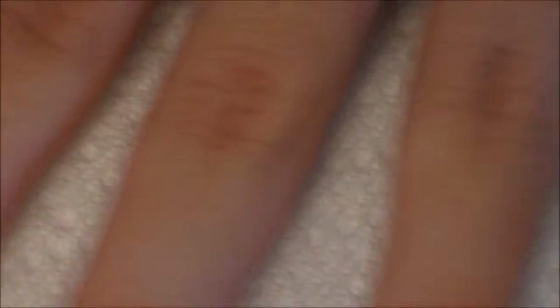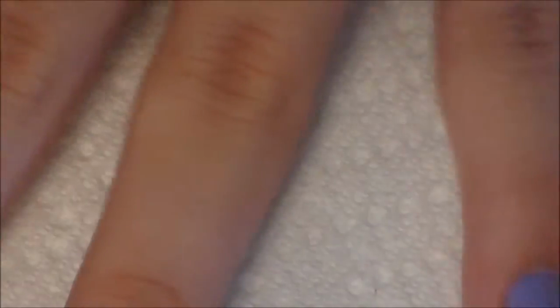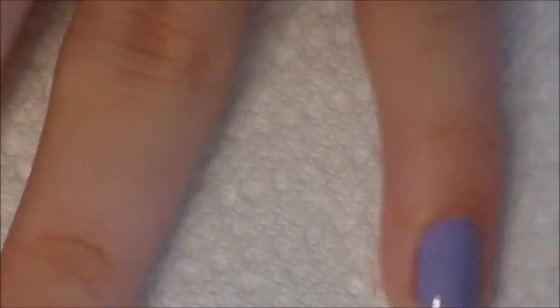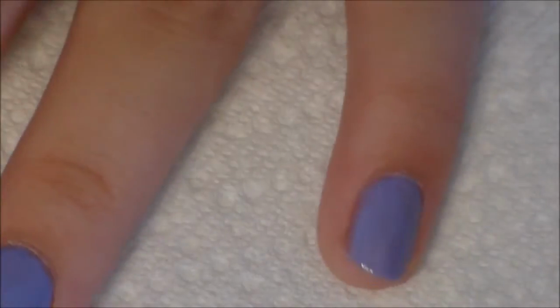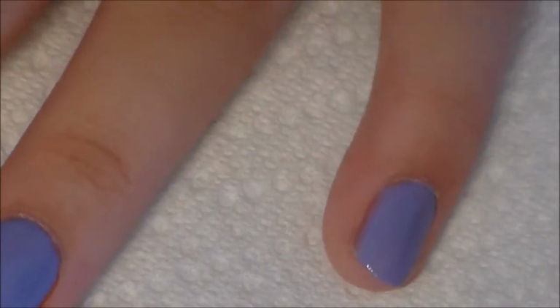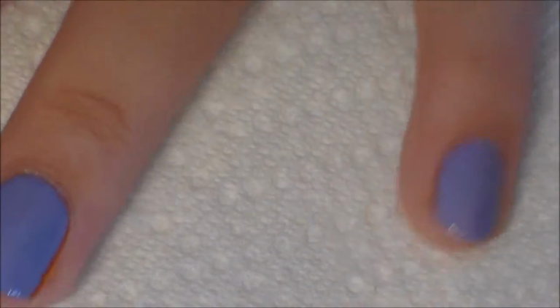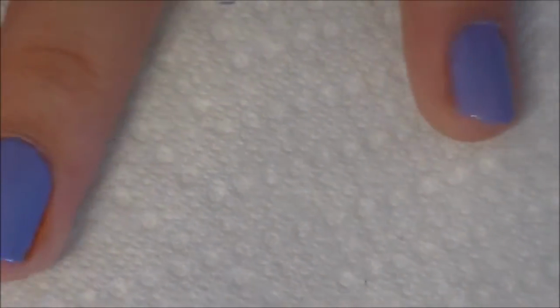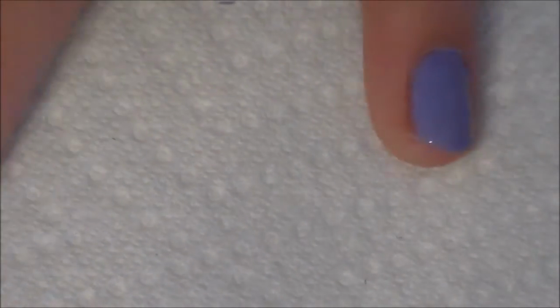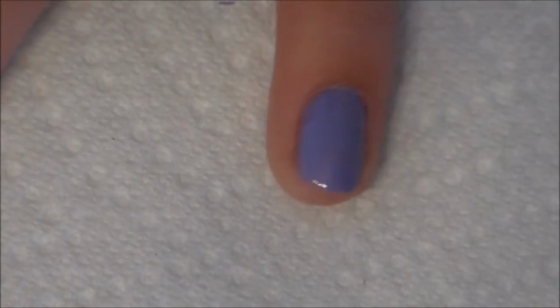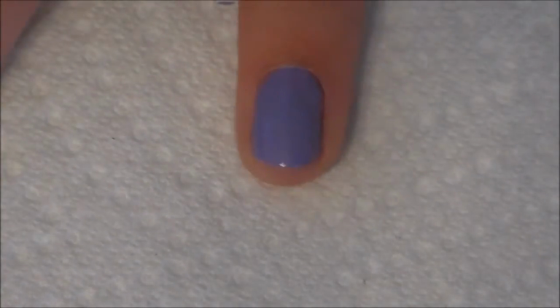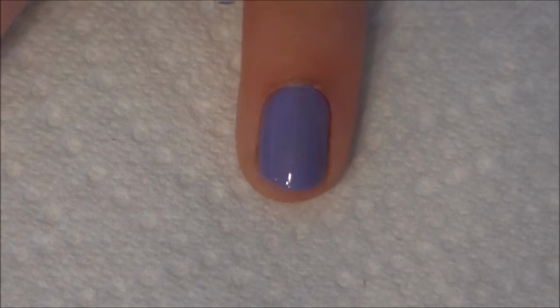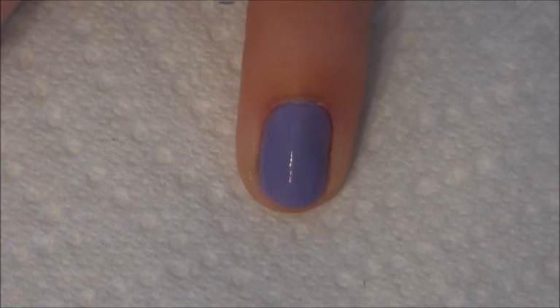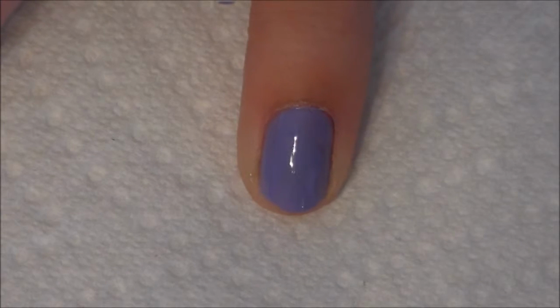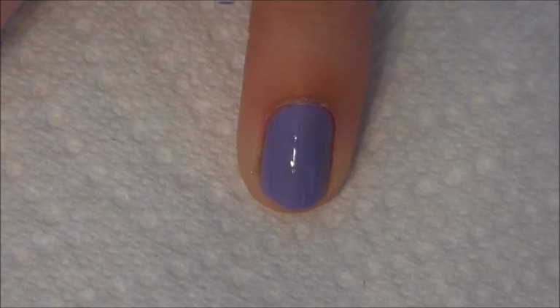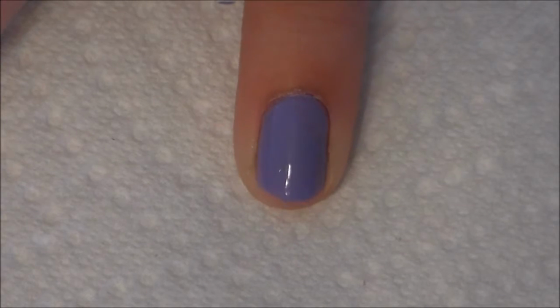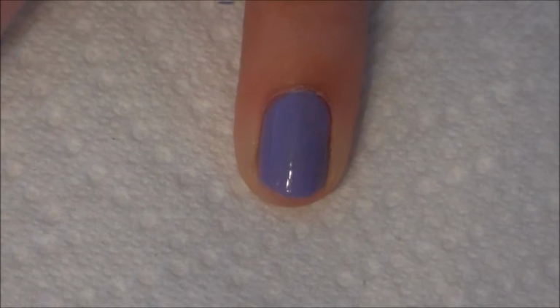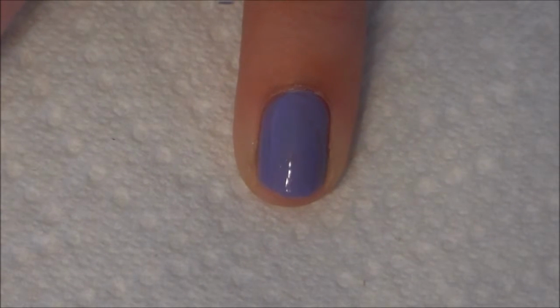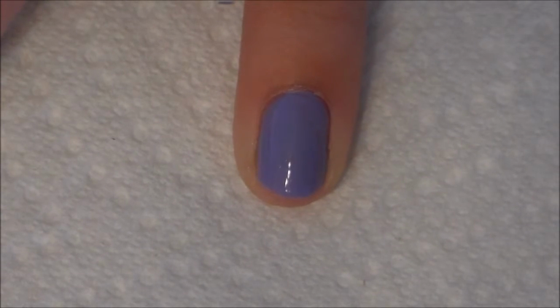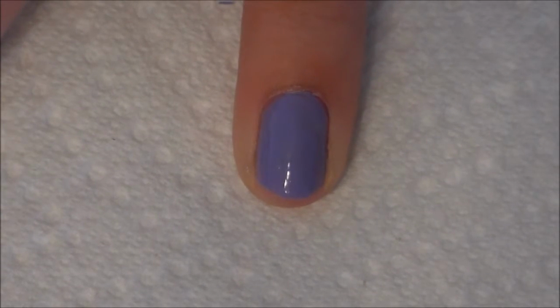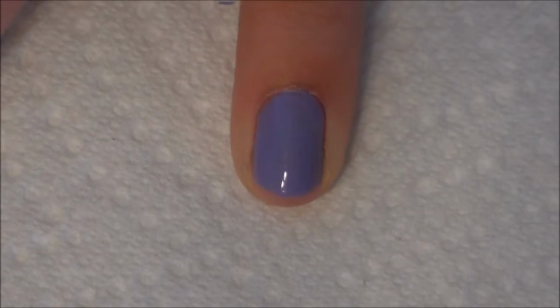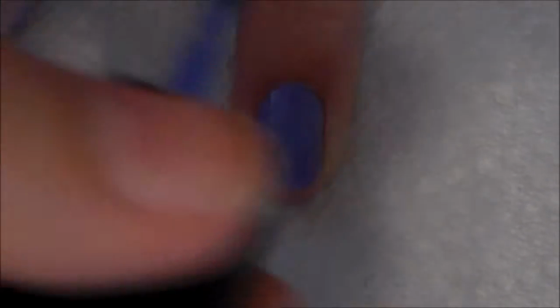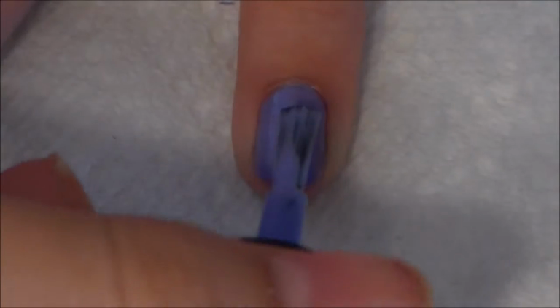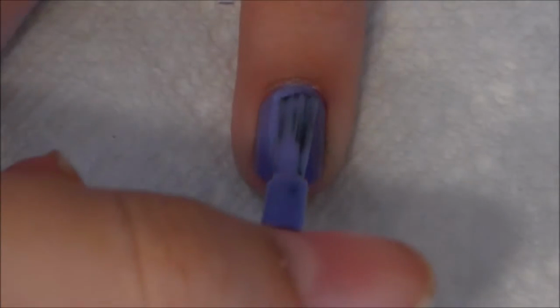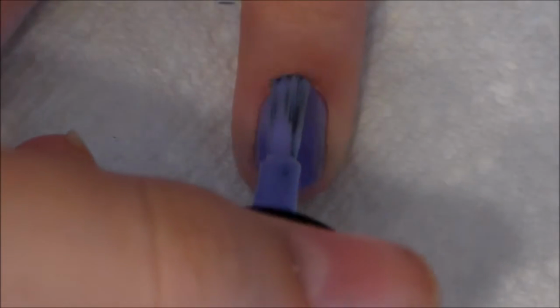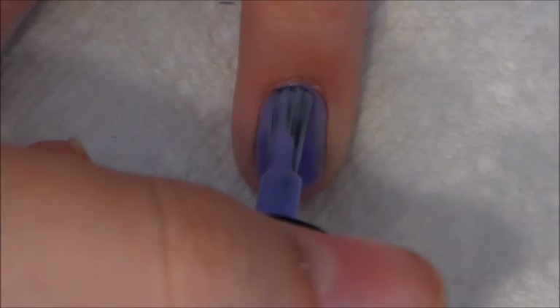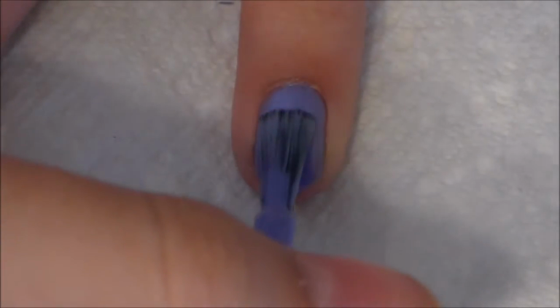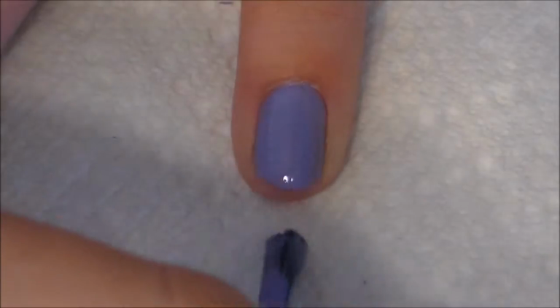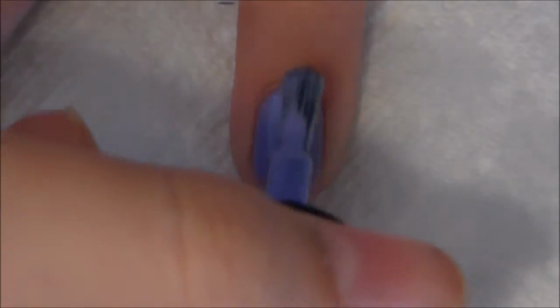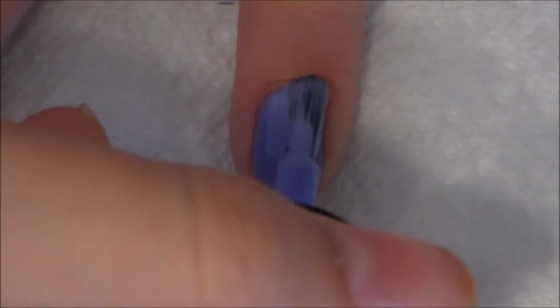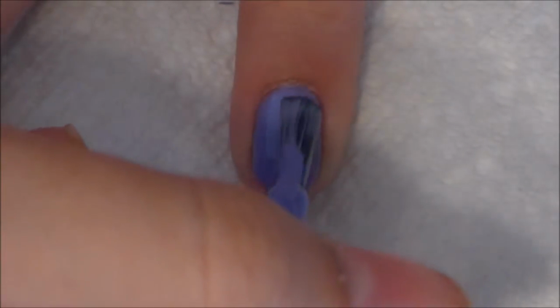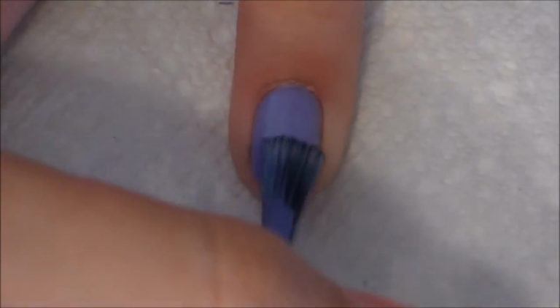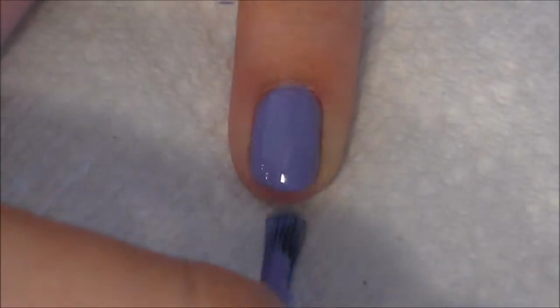Just a quick reminder: if you do recreate this manicure, hashtag HolstonSolish on Instagram for a chance to get featured at the end of one of my videos.